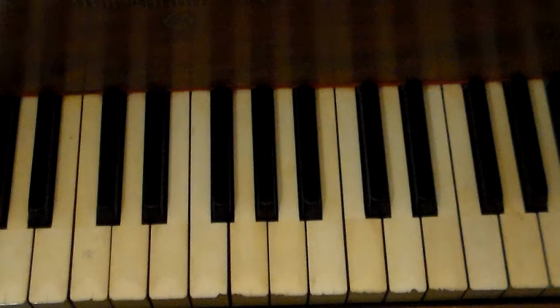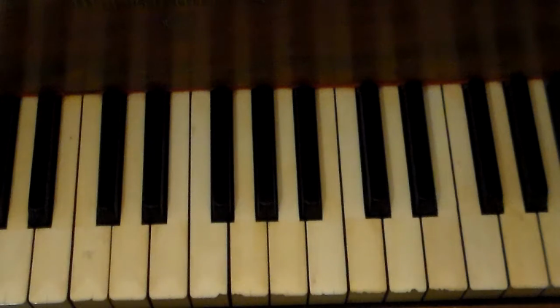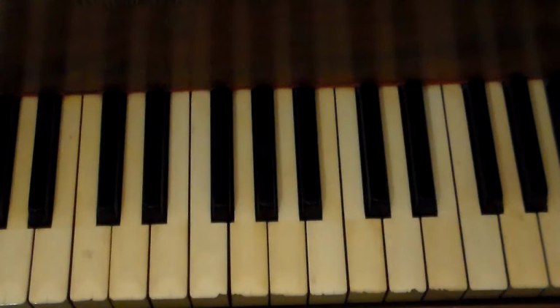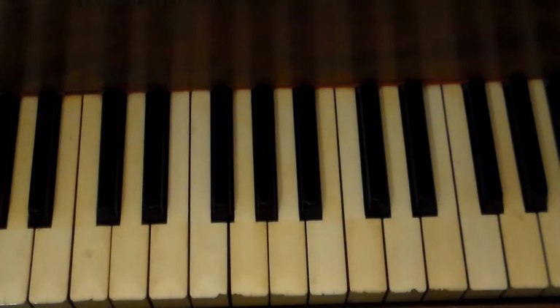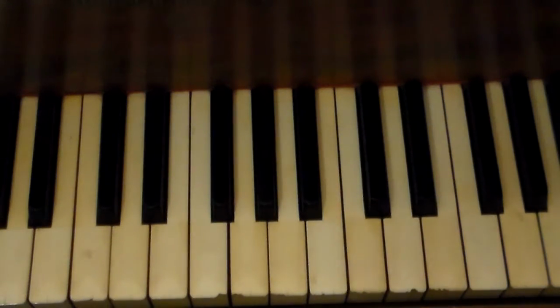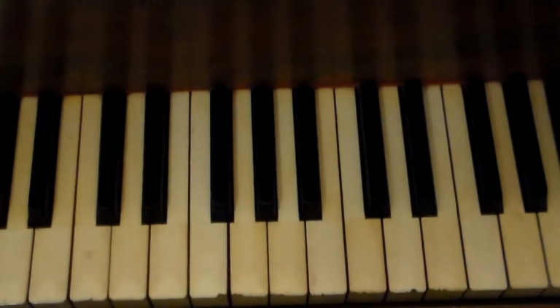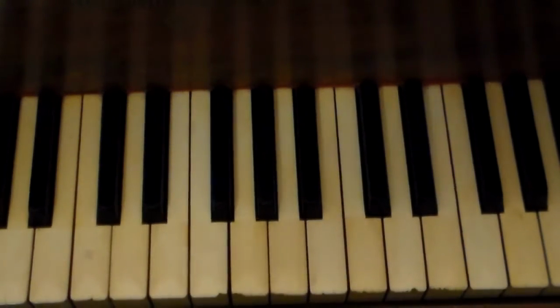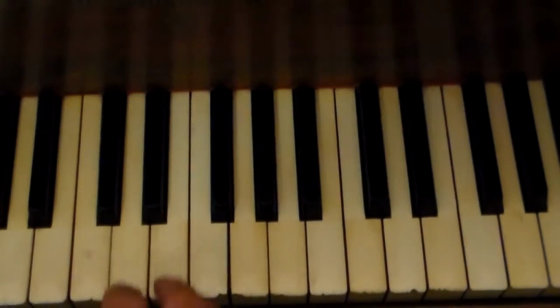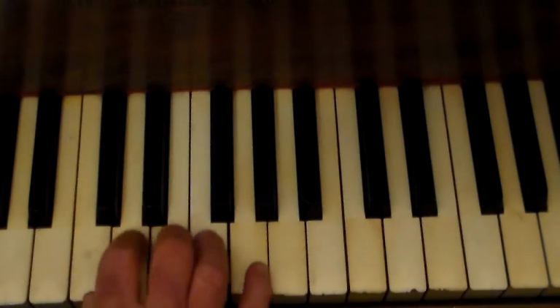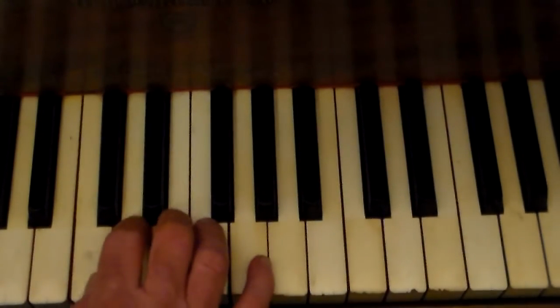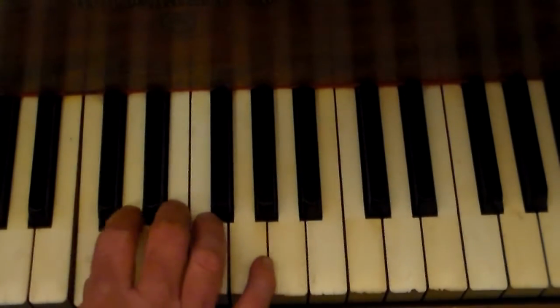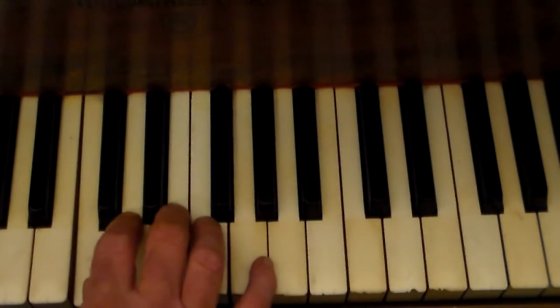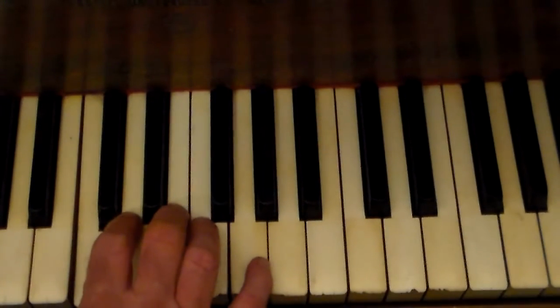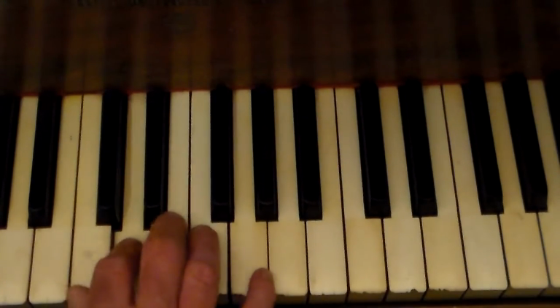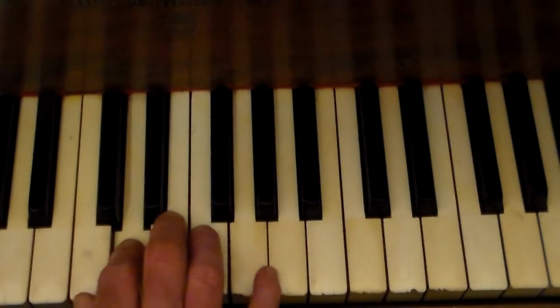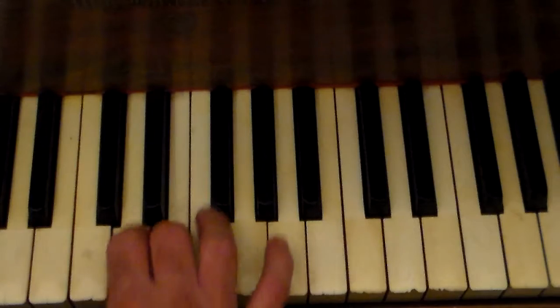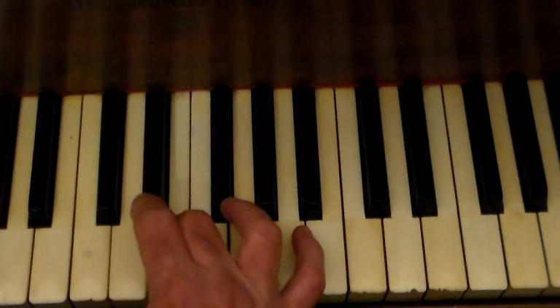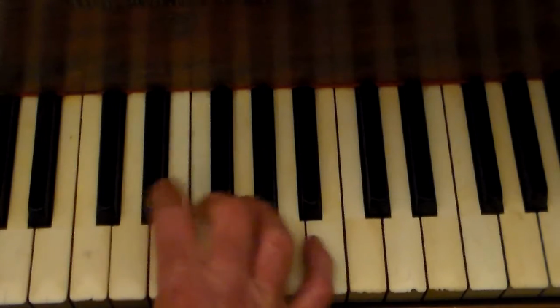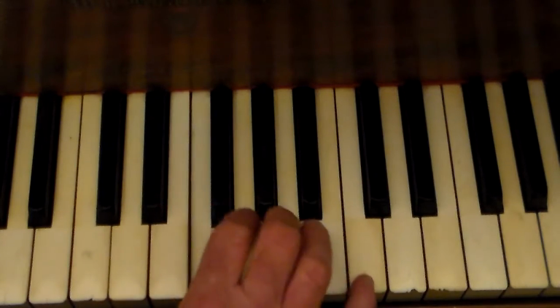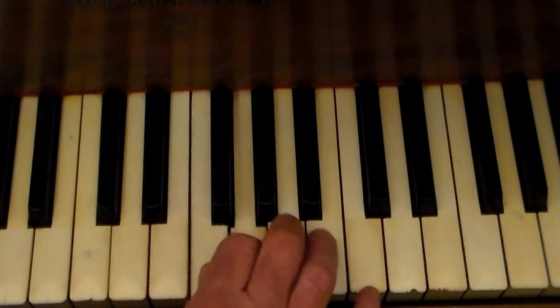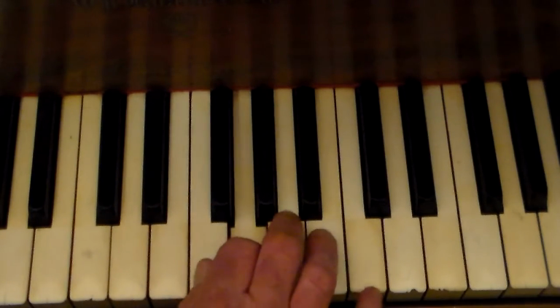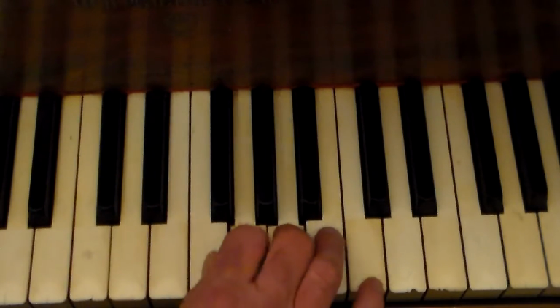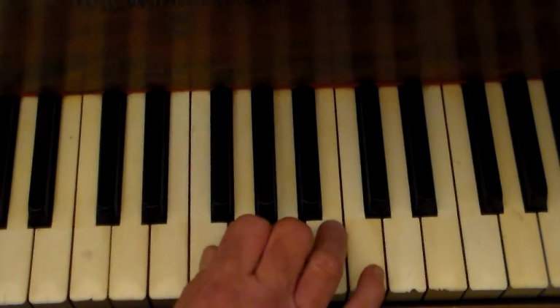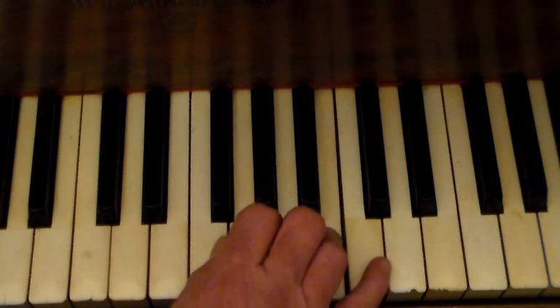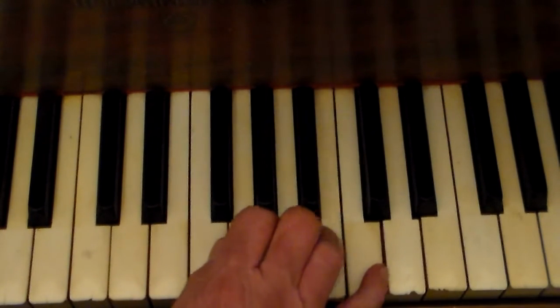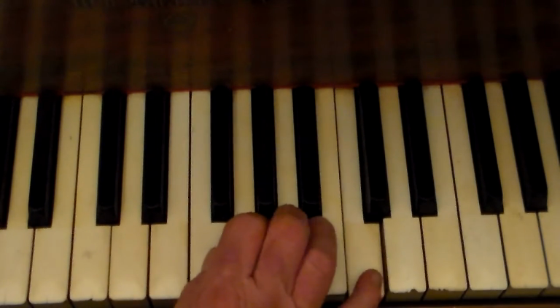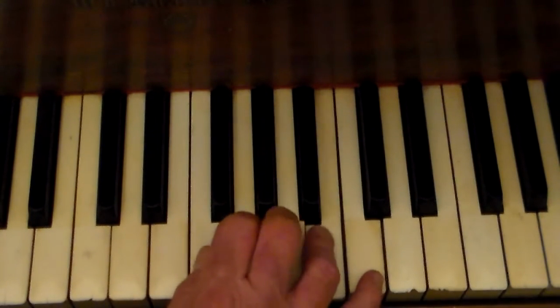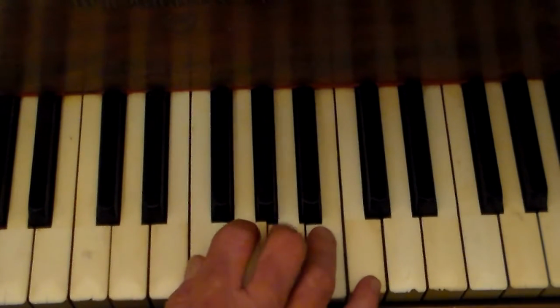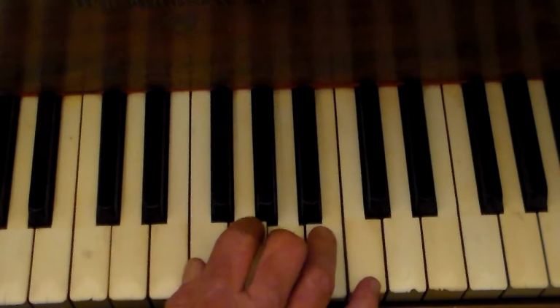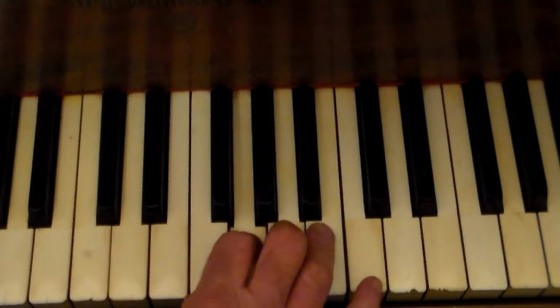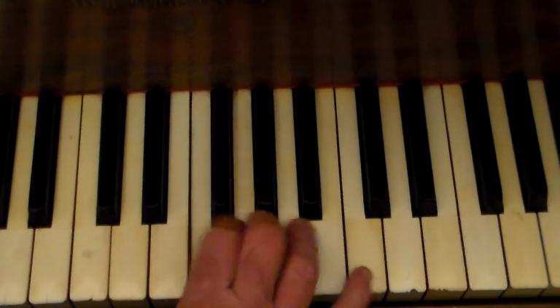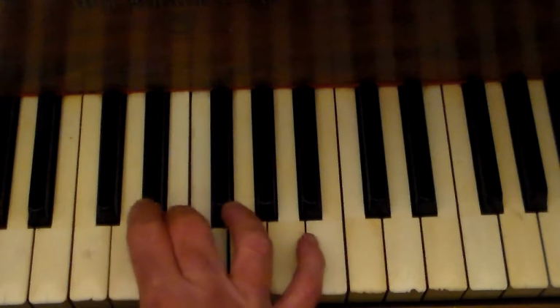All right, let's do the exercise. One, two, three, thumb under, over.